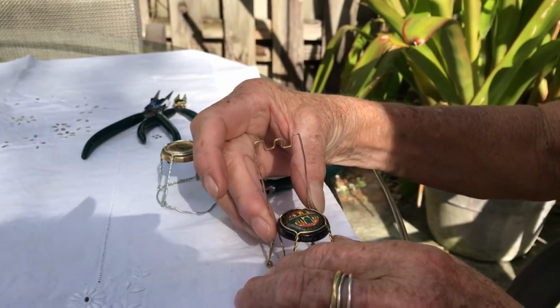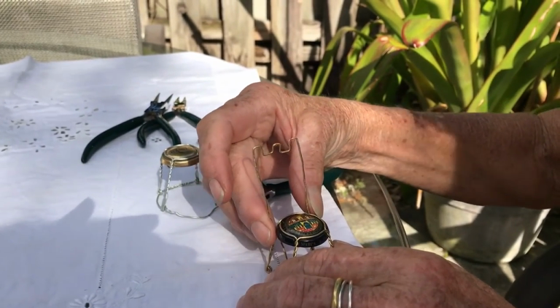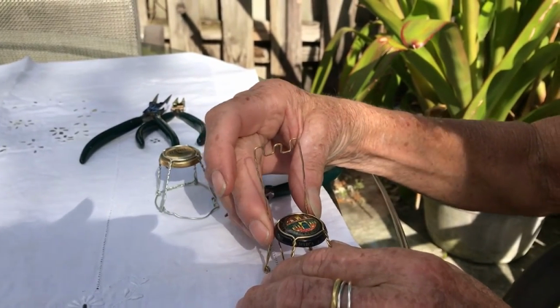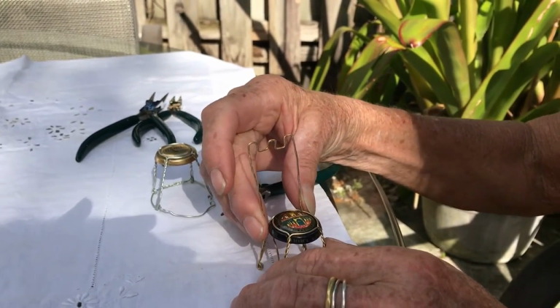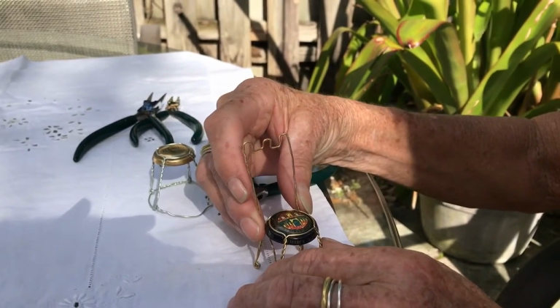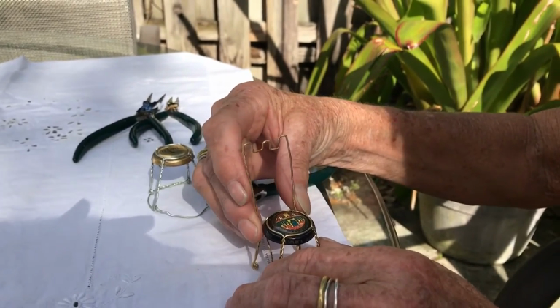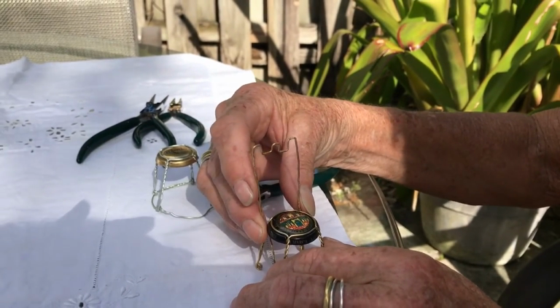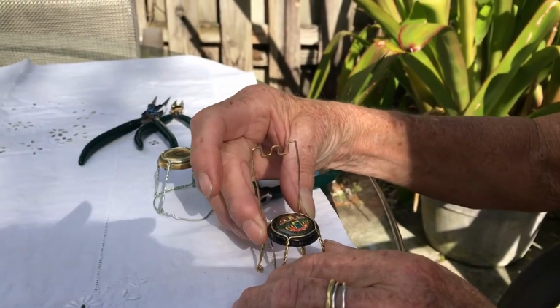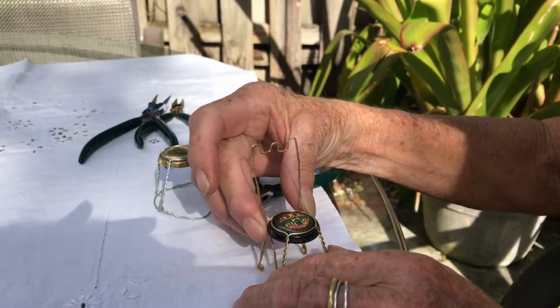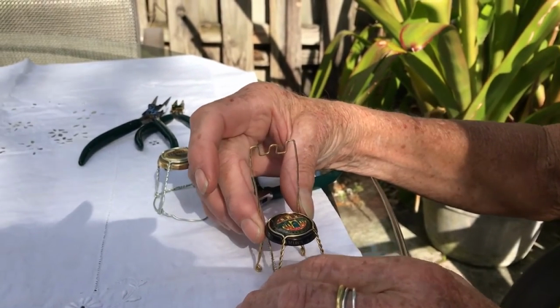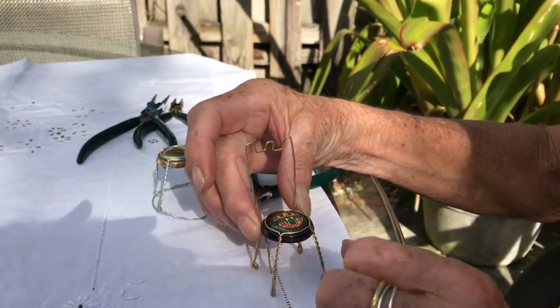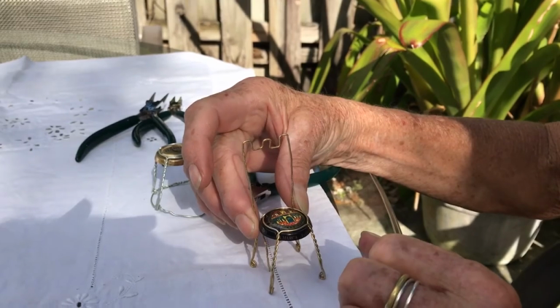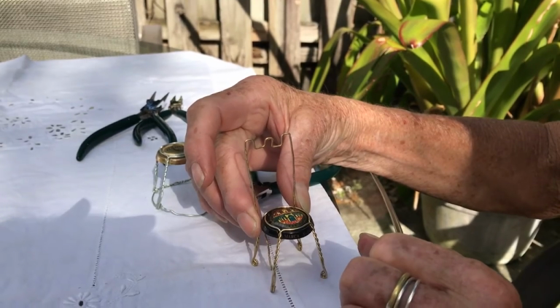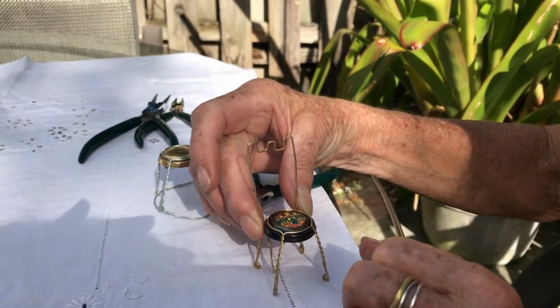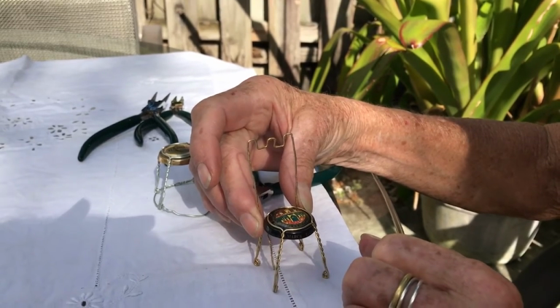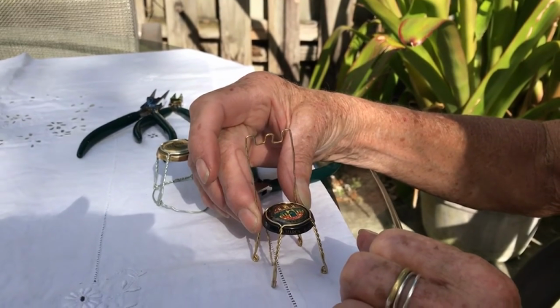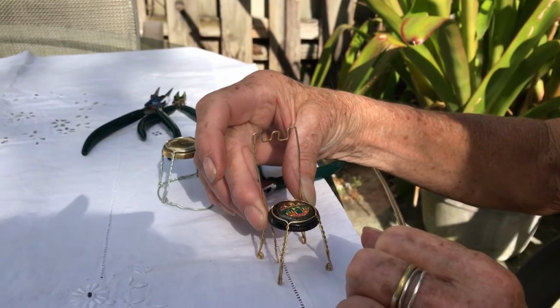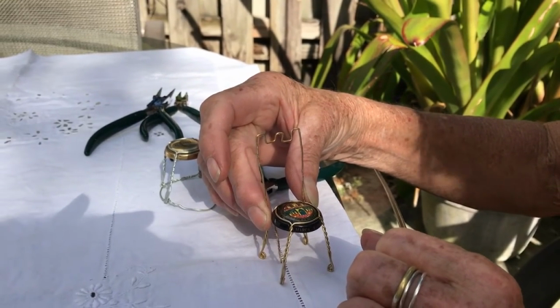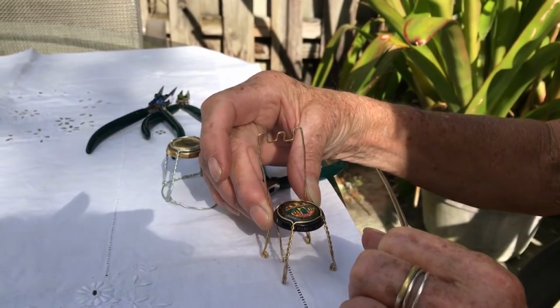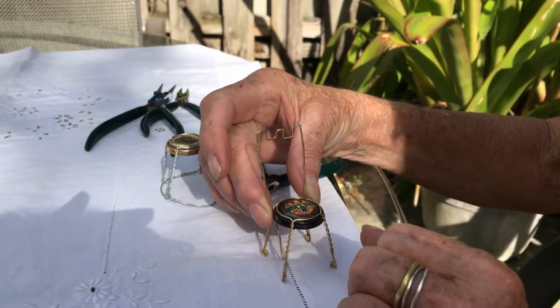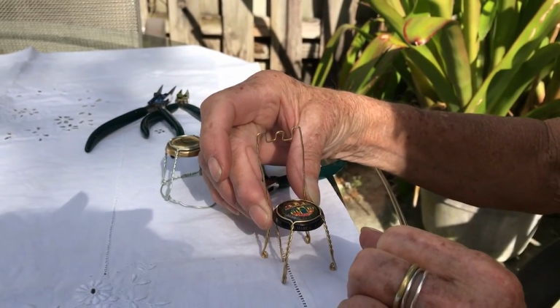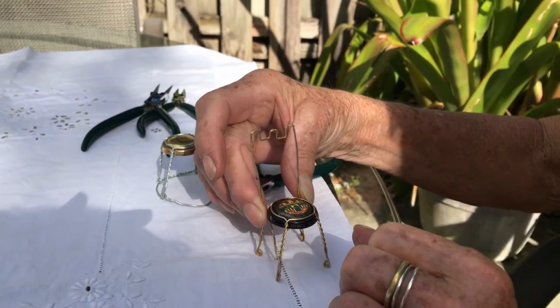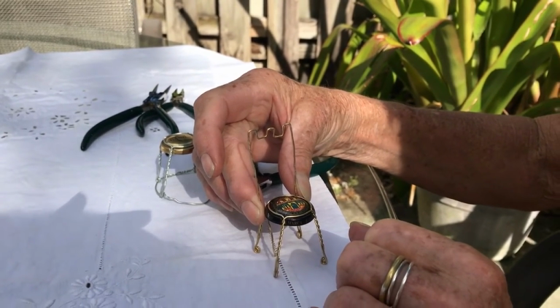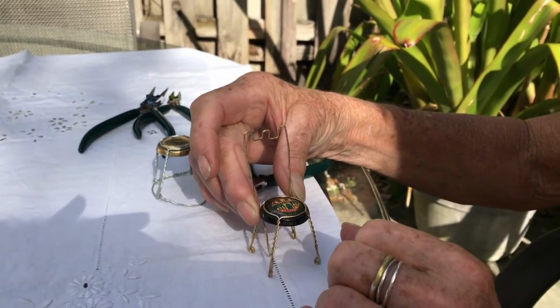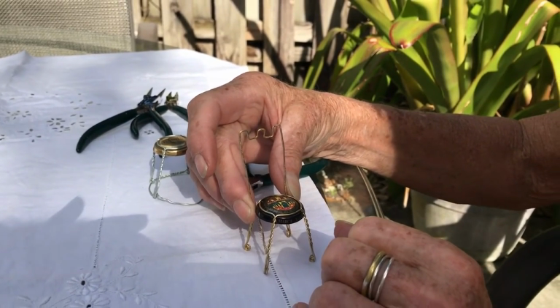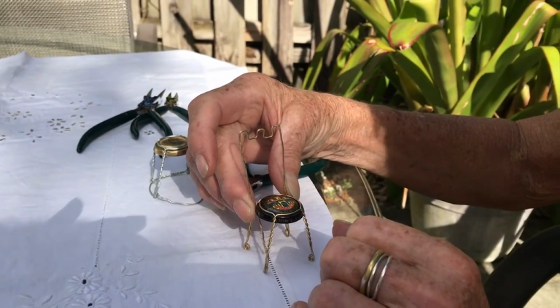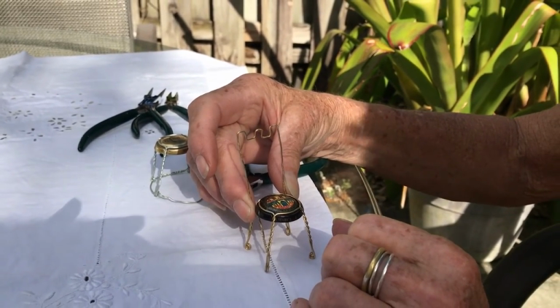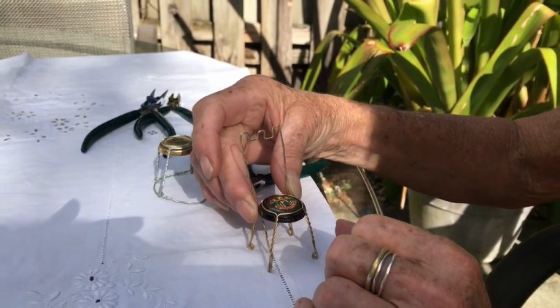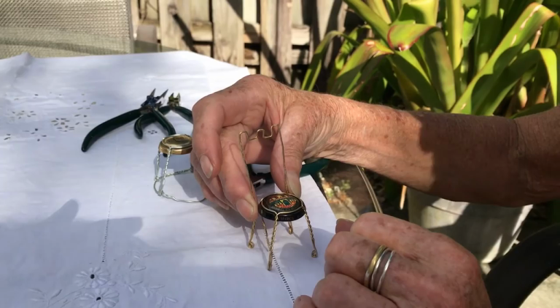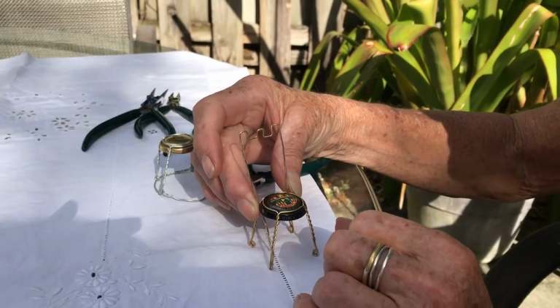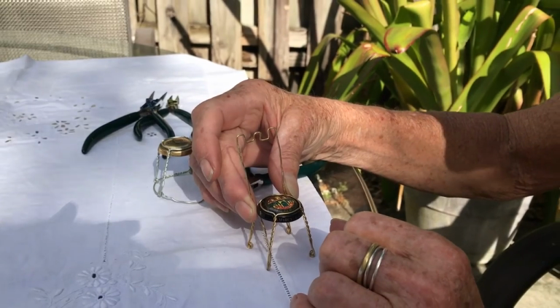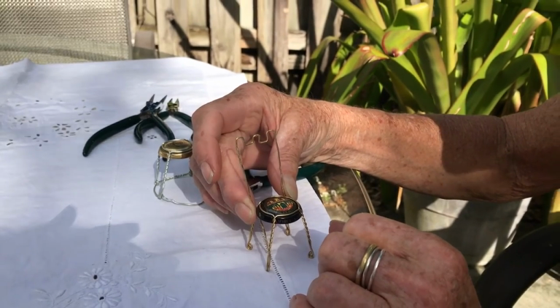We want it grander — kind of one of those big chairs that would be in a castle. Very good.